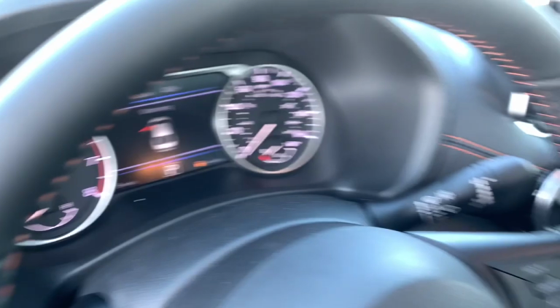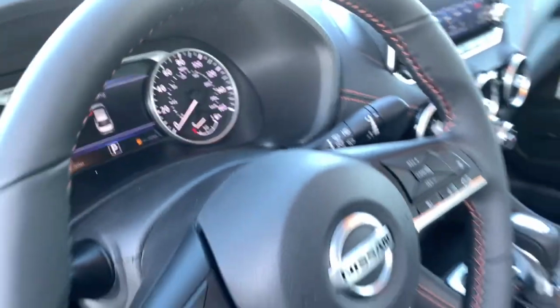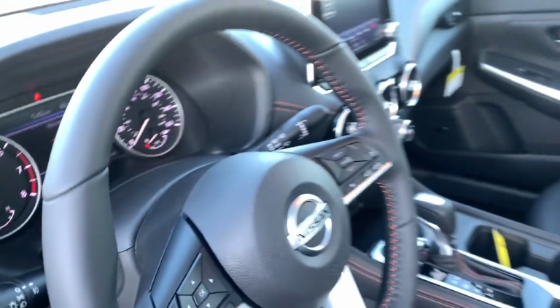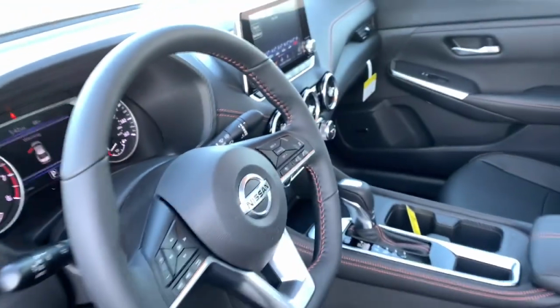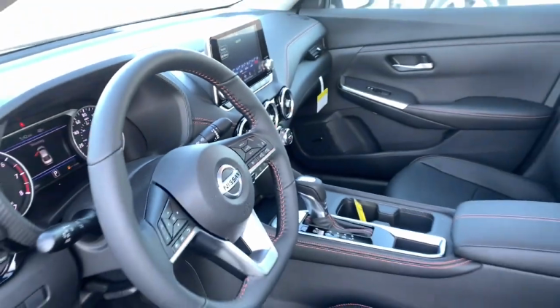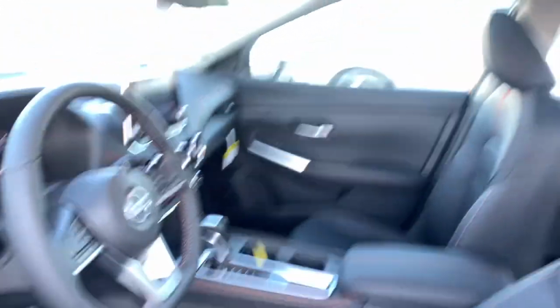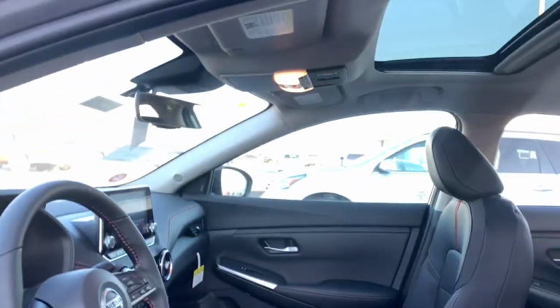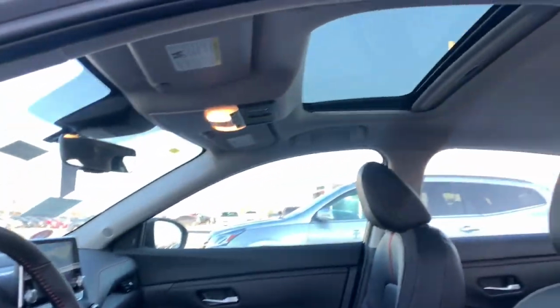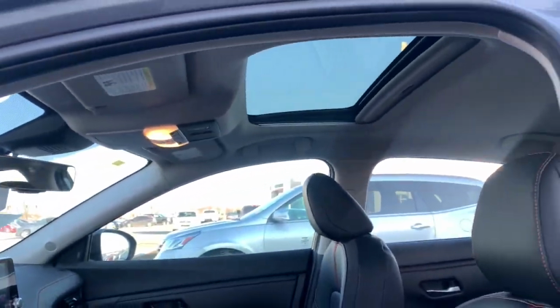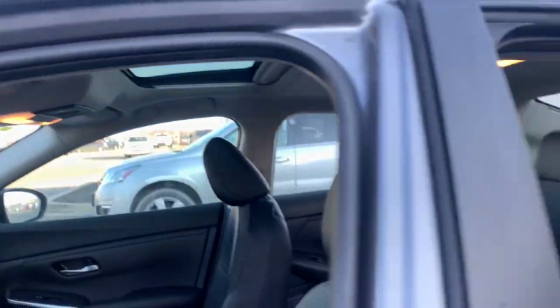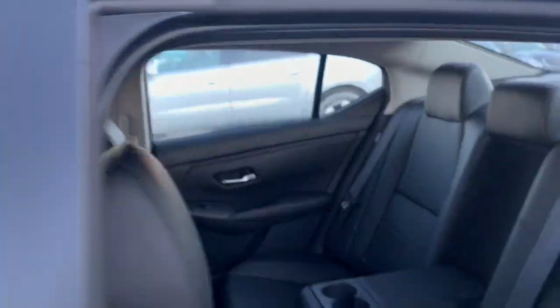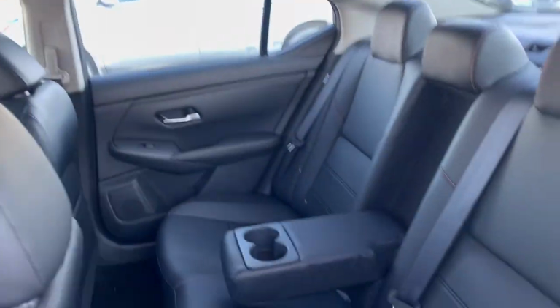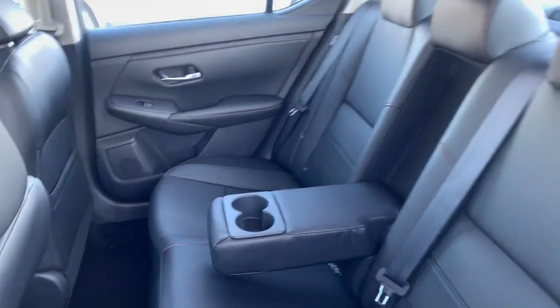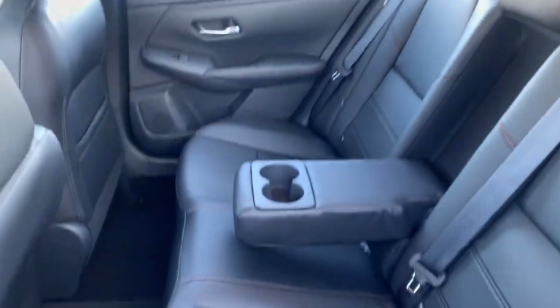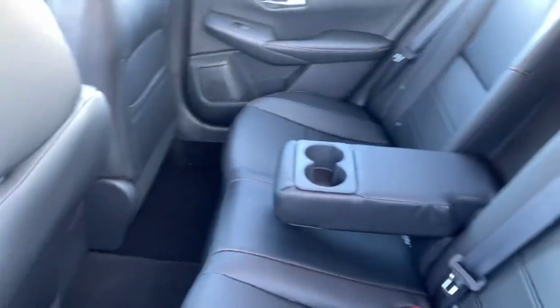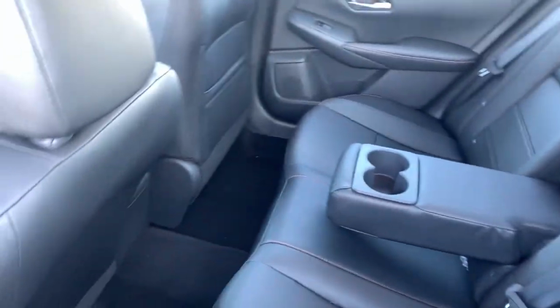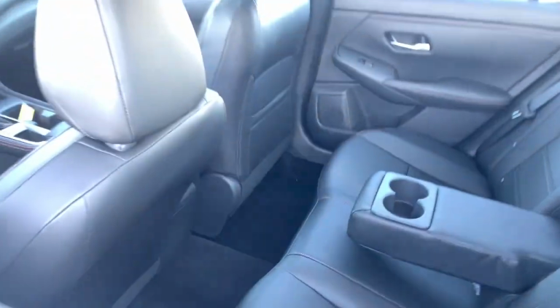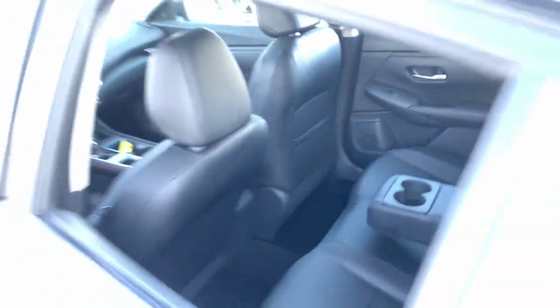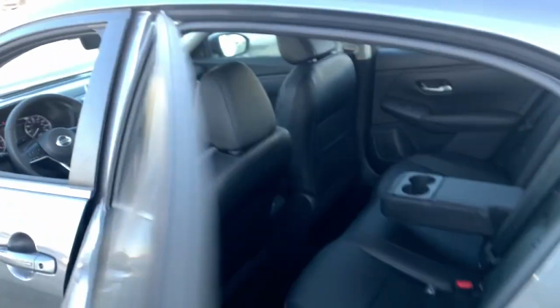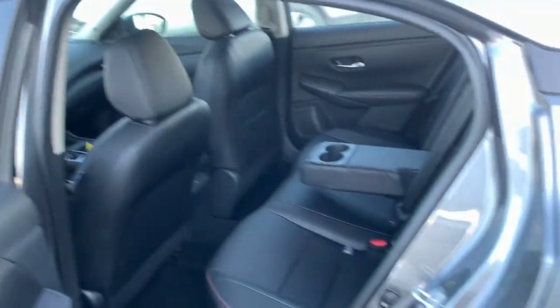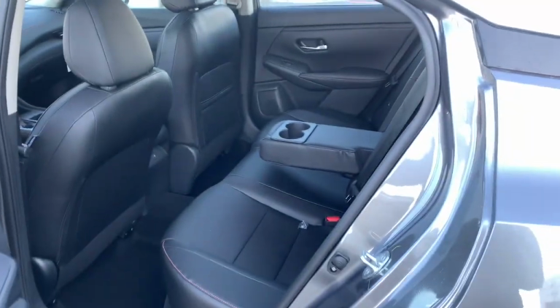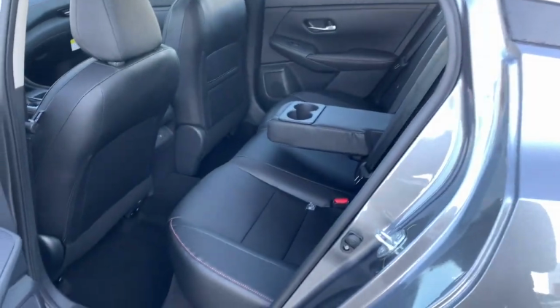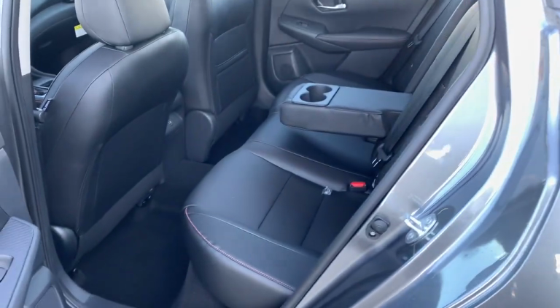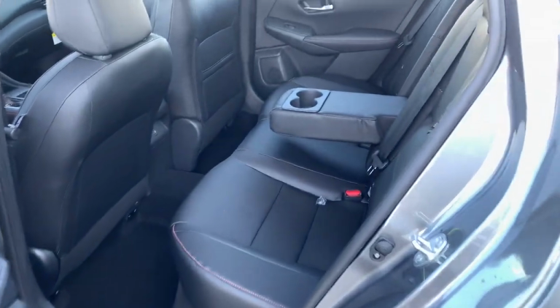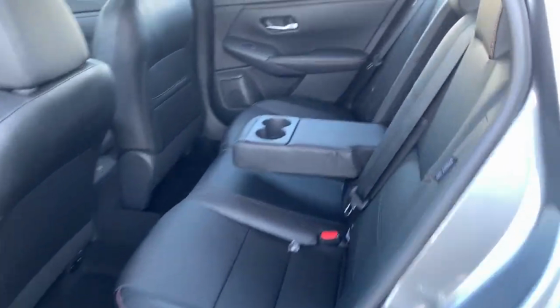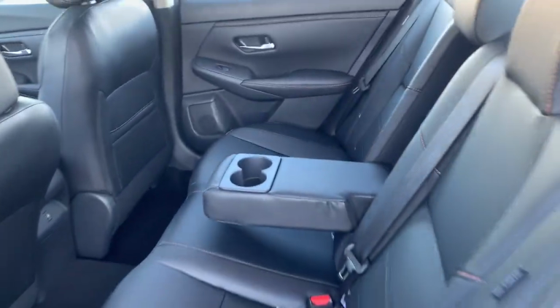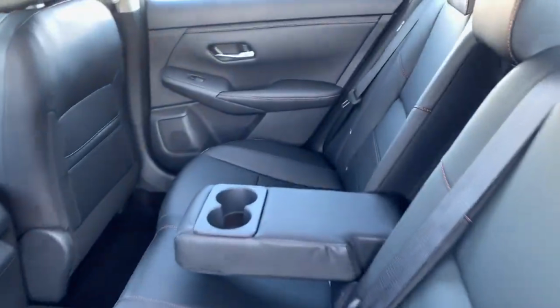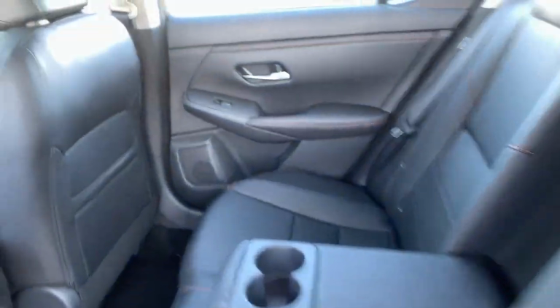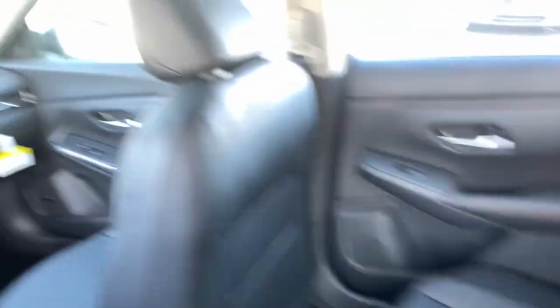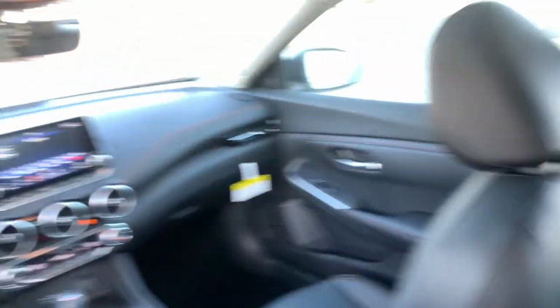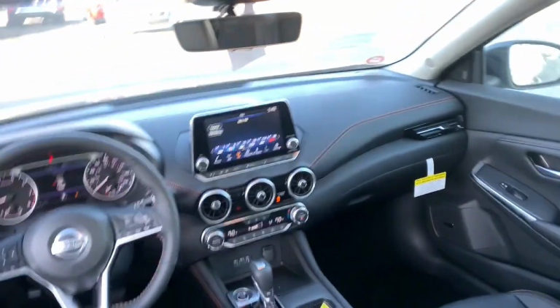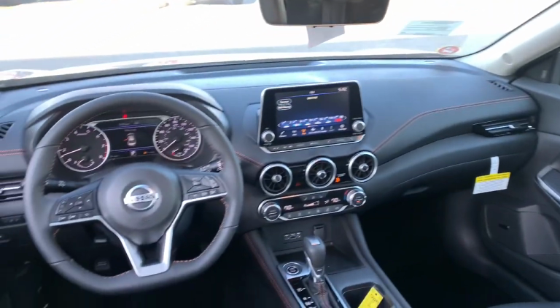Don't sacrifice the sporty ride you want to get the safety you need. Get it all with style in this Sentra. Our team will give you an outstanding test drive experience. Stop in today.